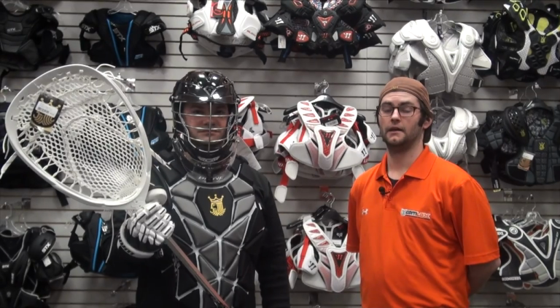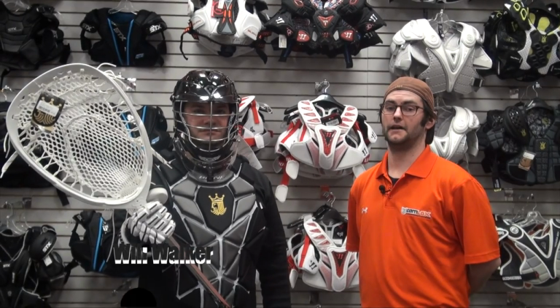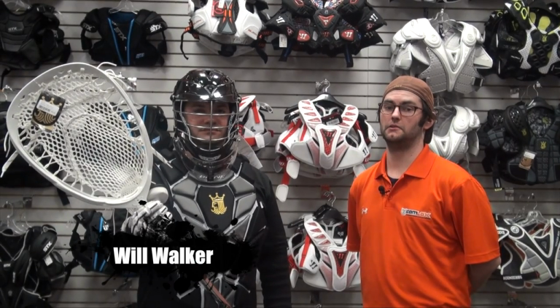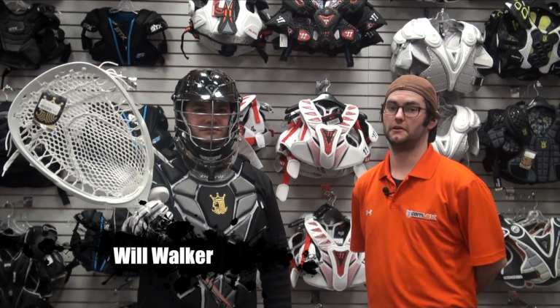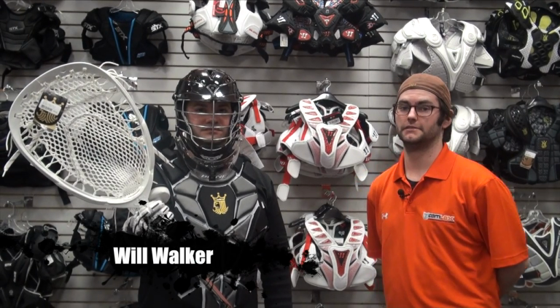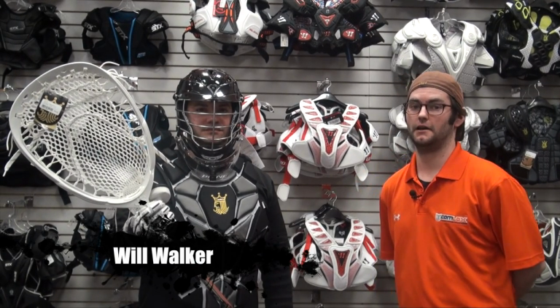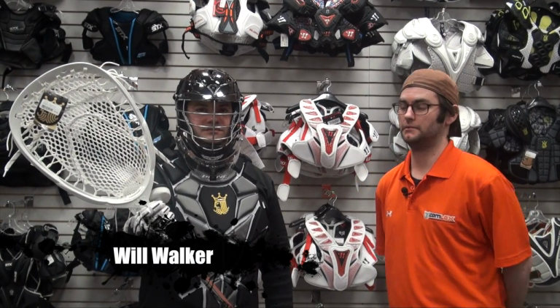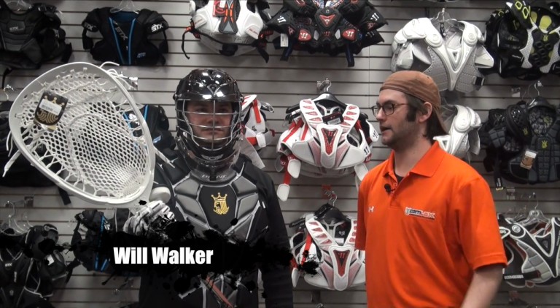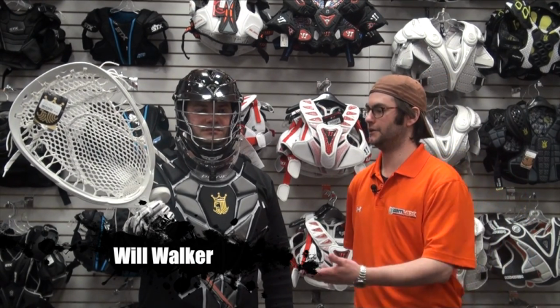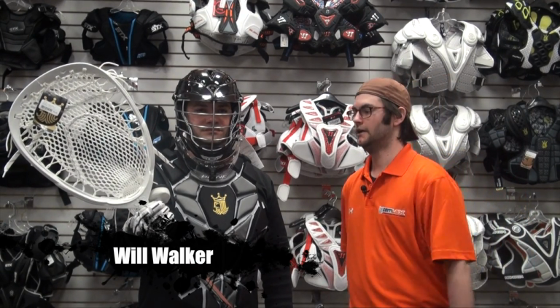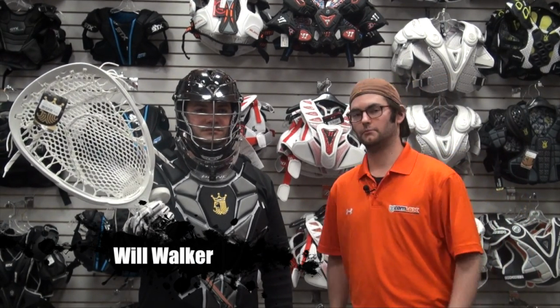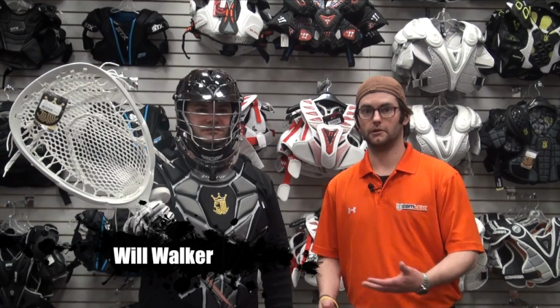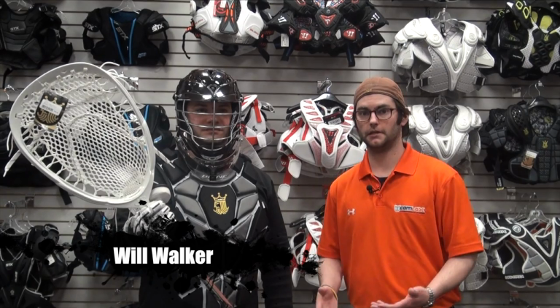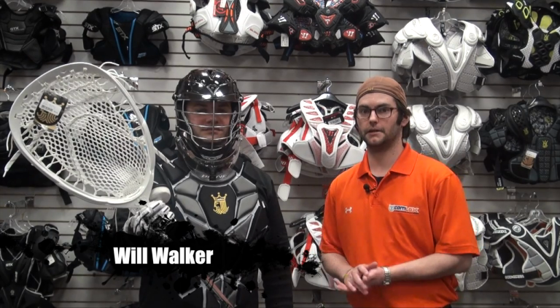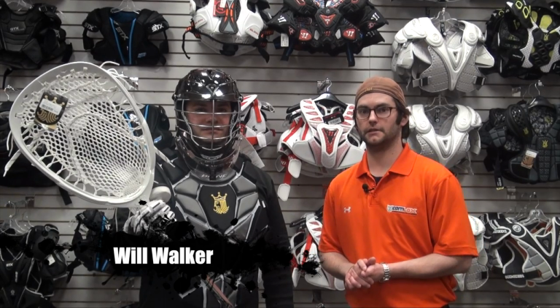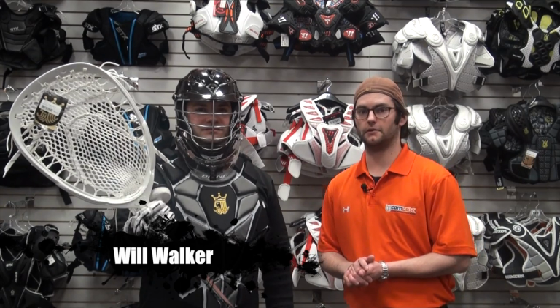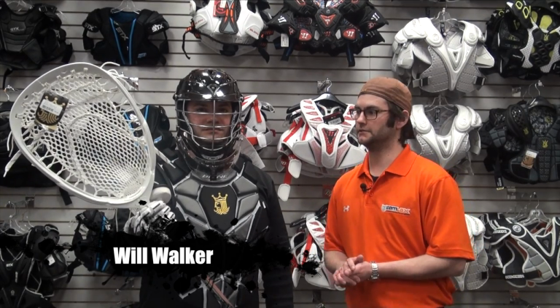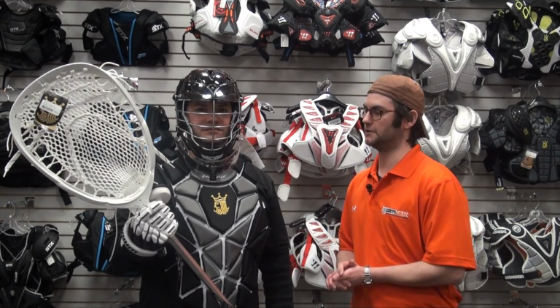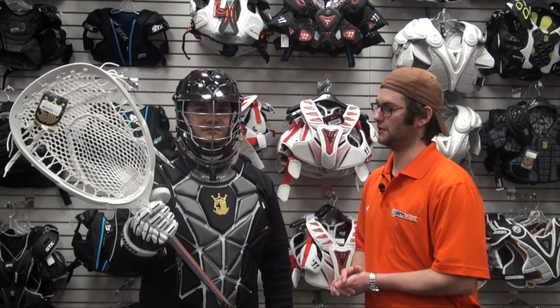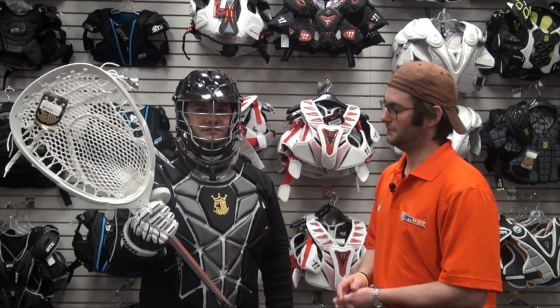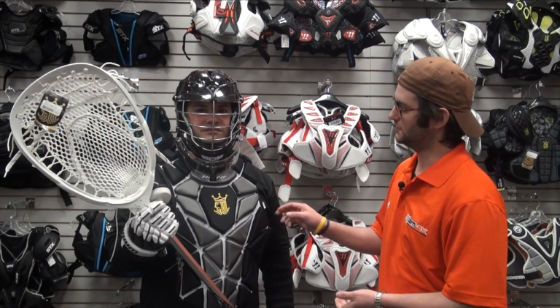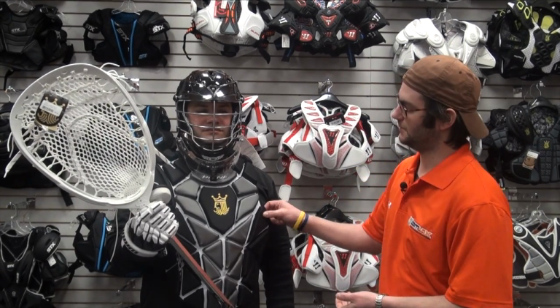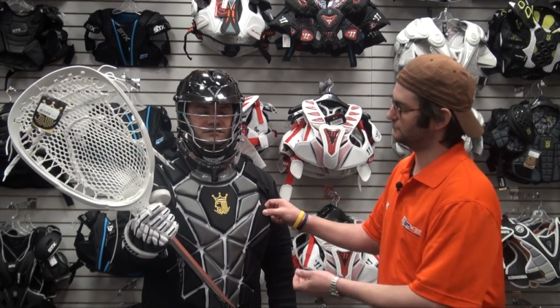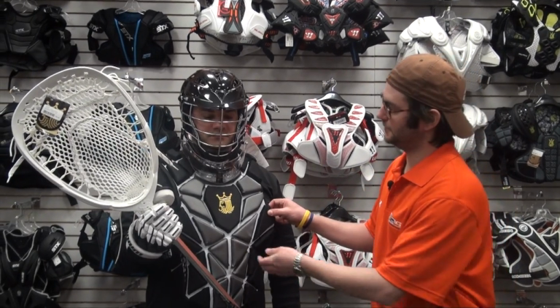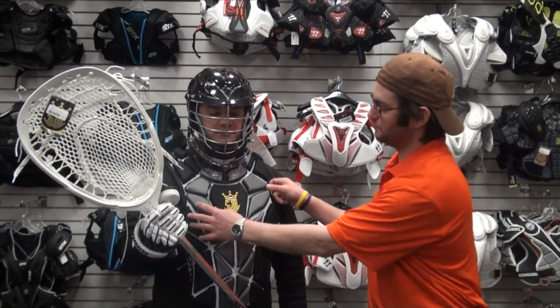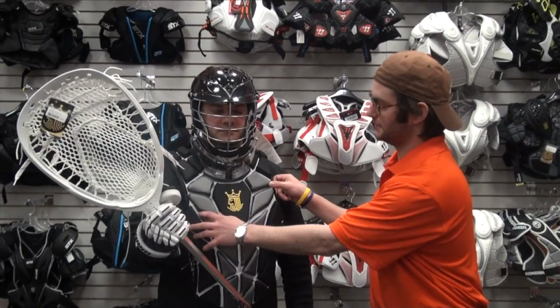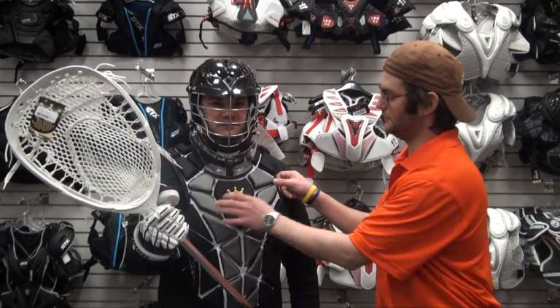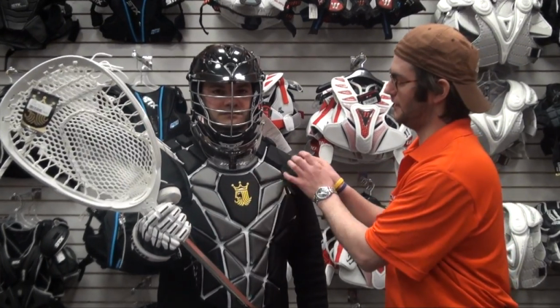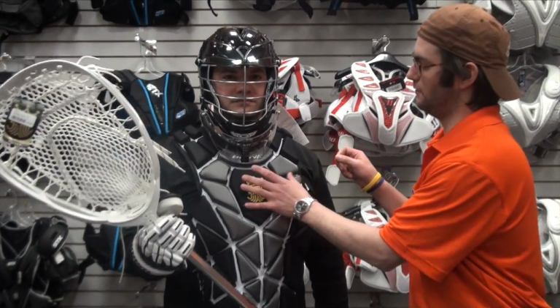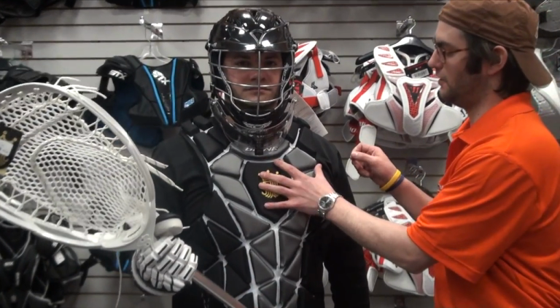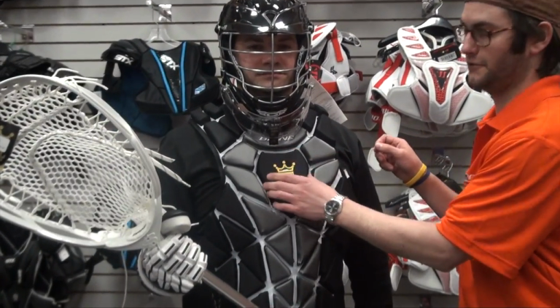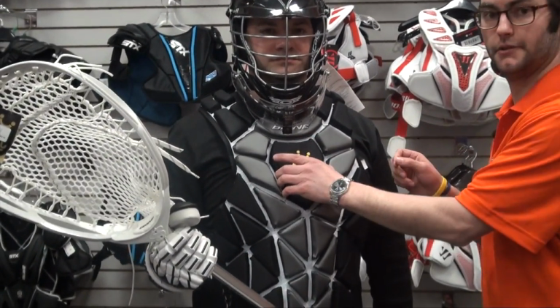Hey guys, Will Walker with CalmLax.com. Got my buddy Kyle over here donning some goalie gear. The biggest thing for goalies is making sure that this chest pad is really protecting the area over the heart and your sternum.